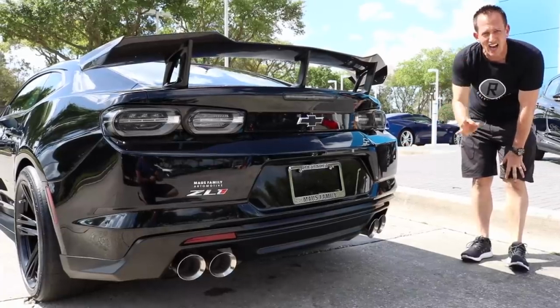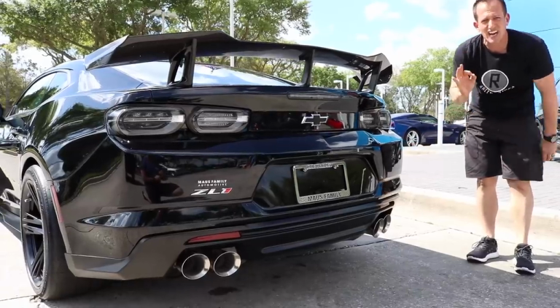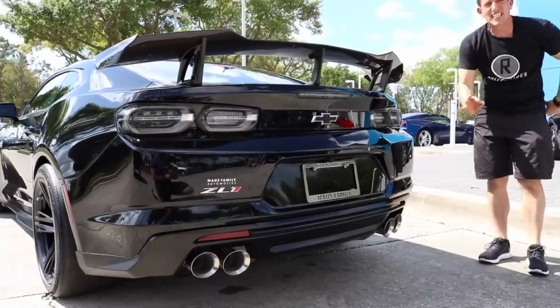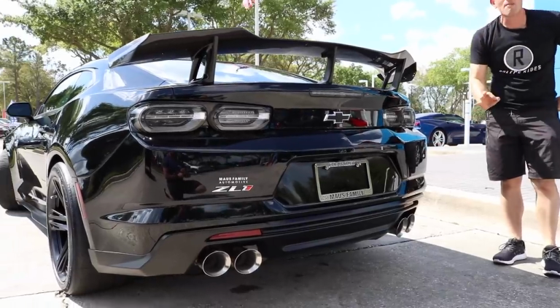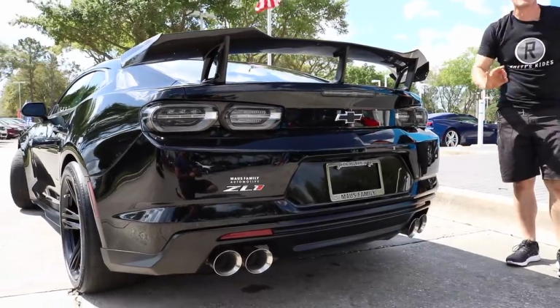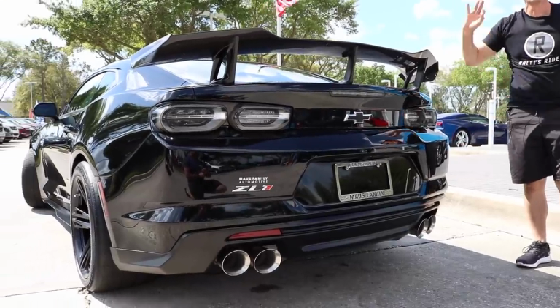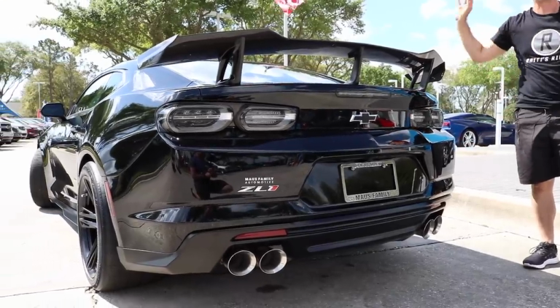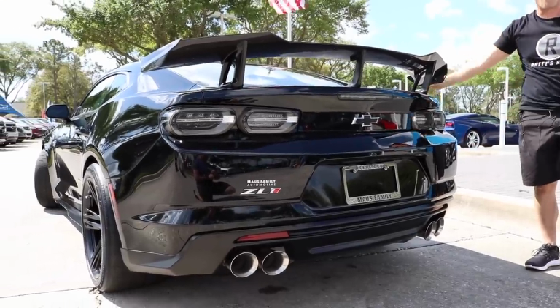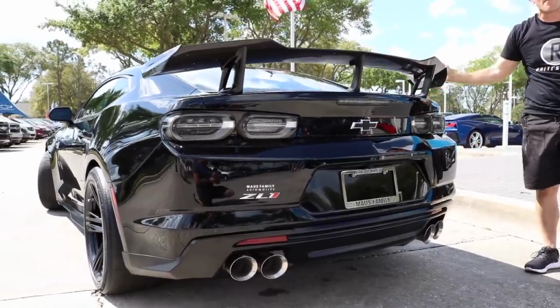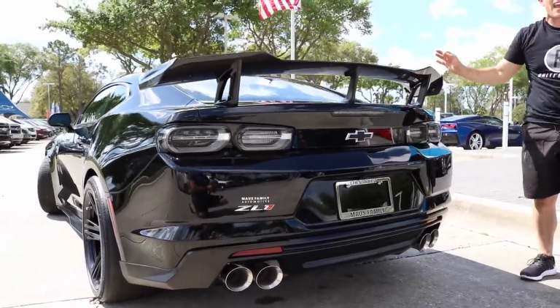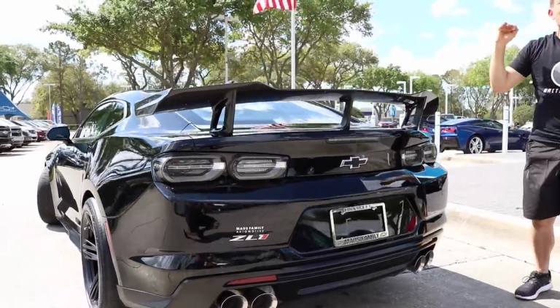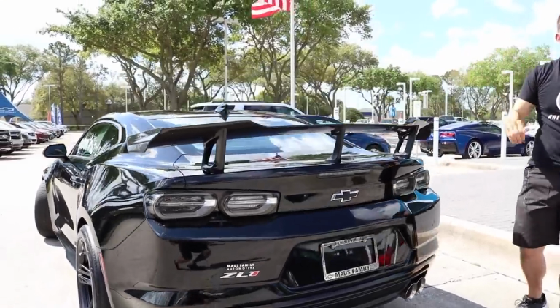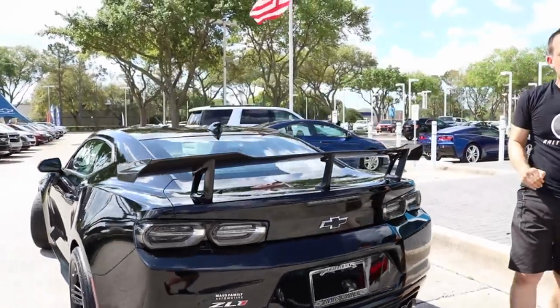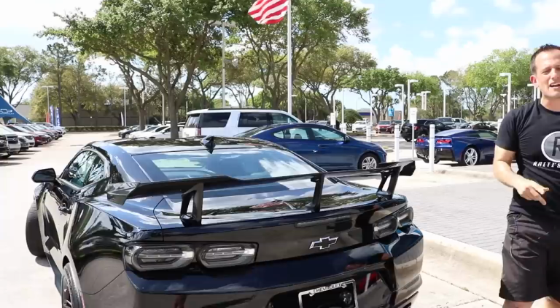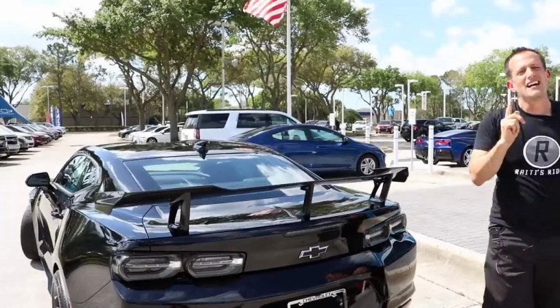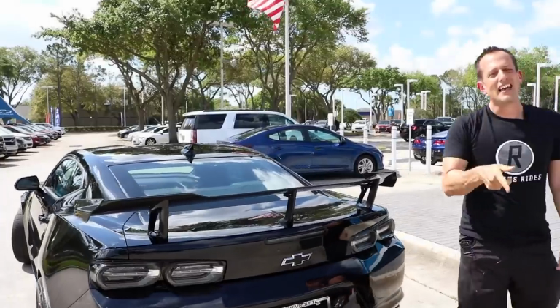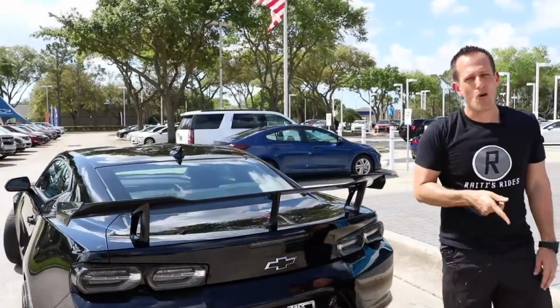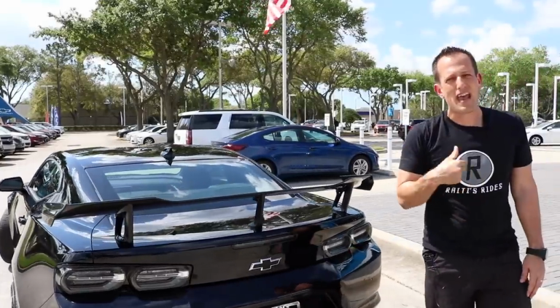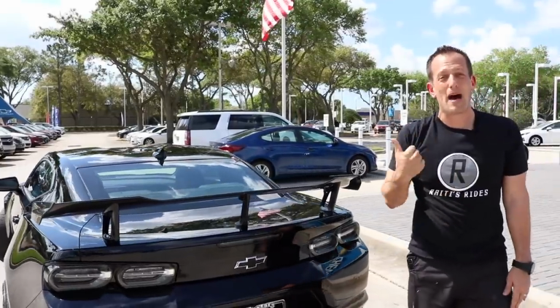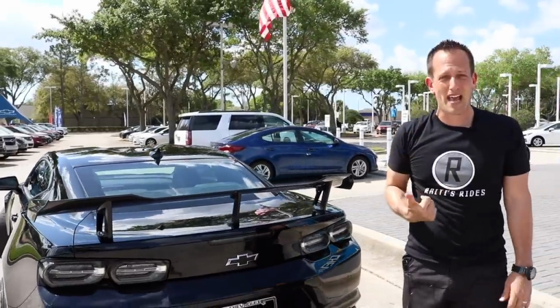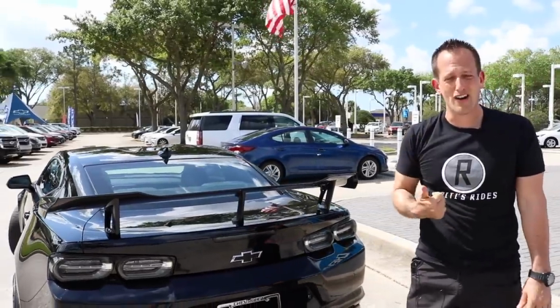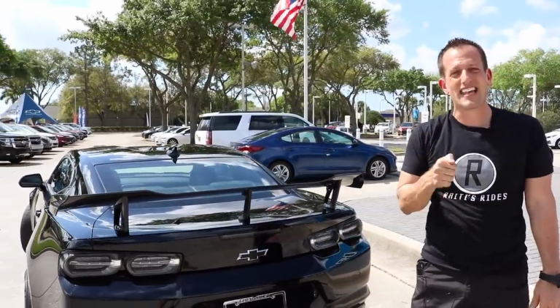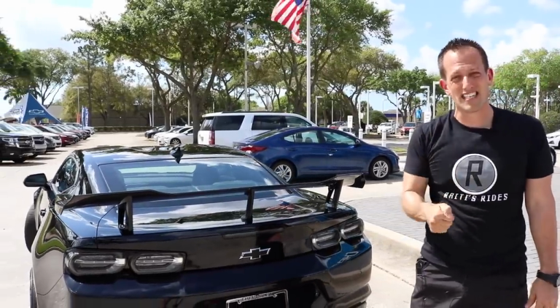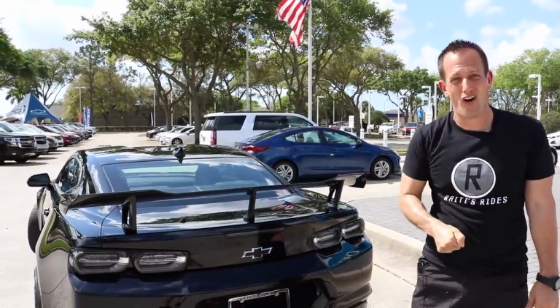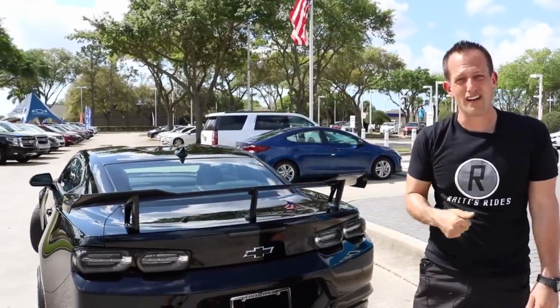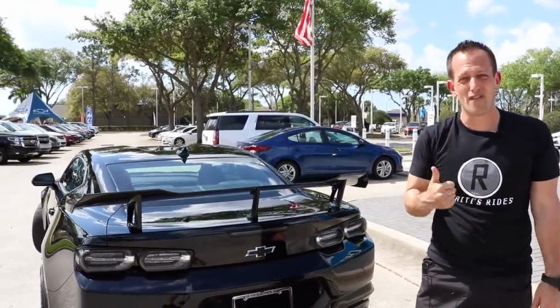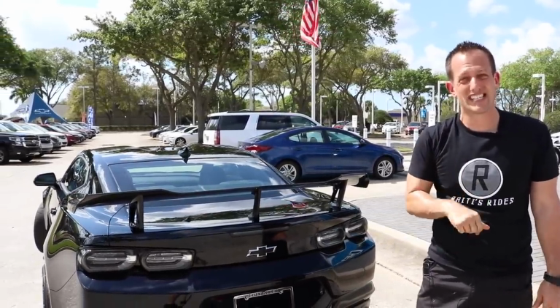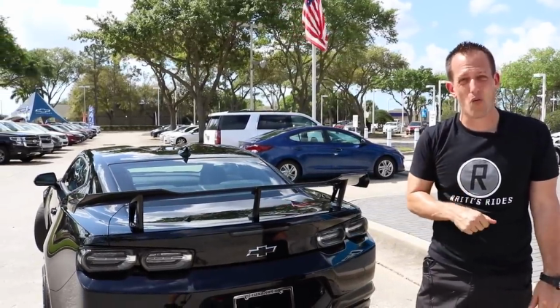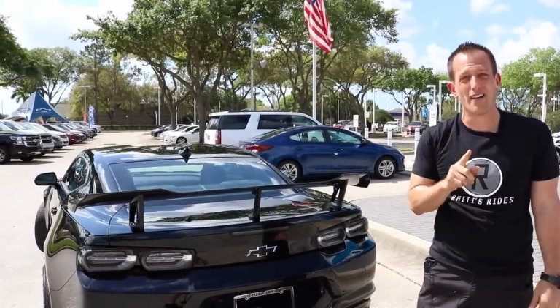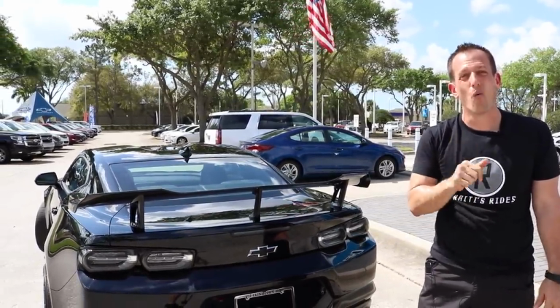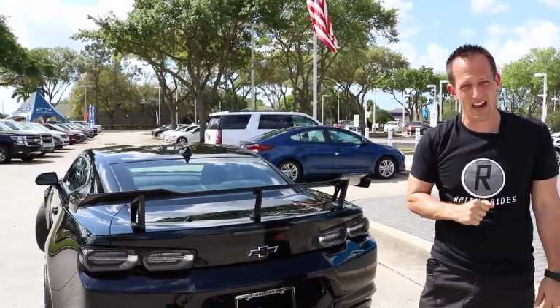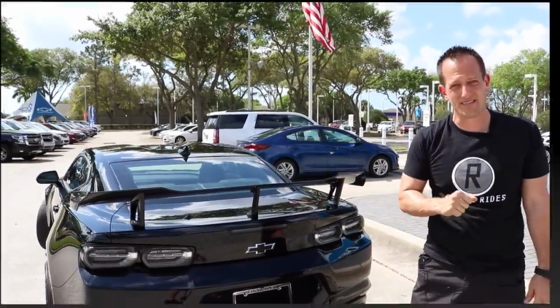Such a sick machine from front to back, top to bottom. Let's go ahead and pop that hood and see the heart of the ZL1 1LE.